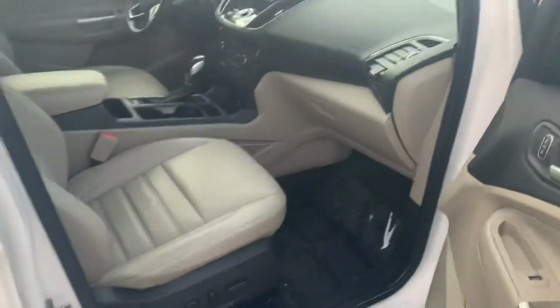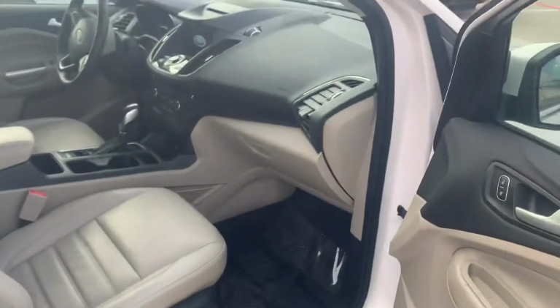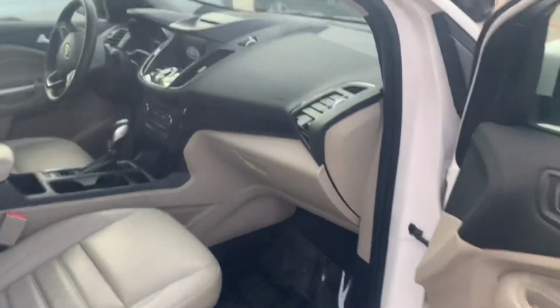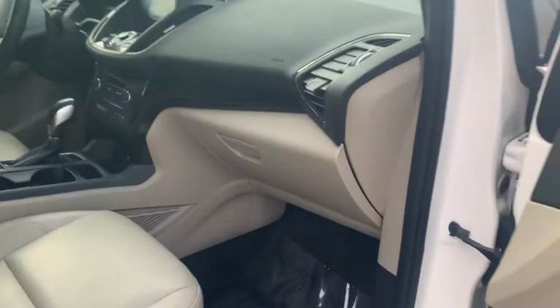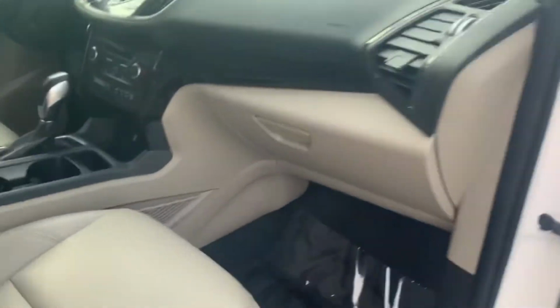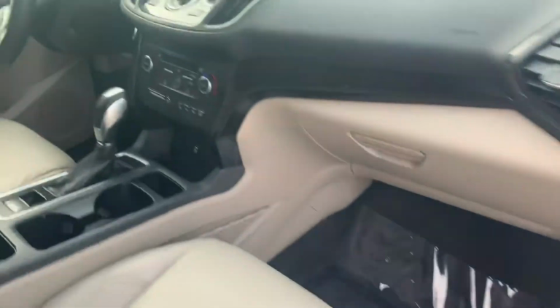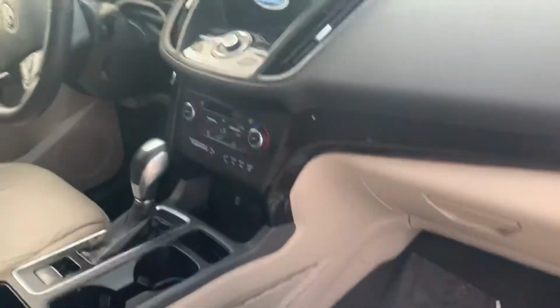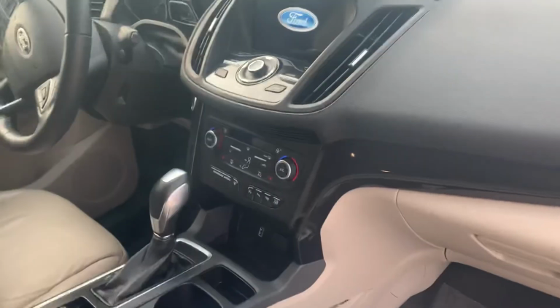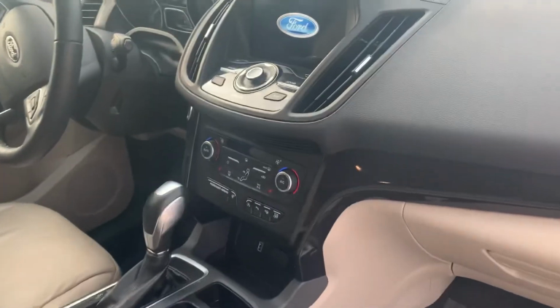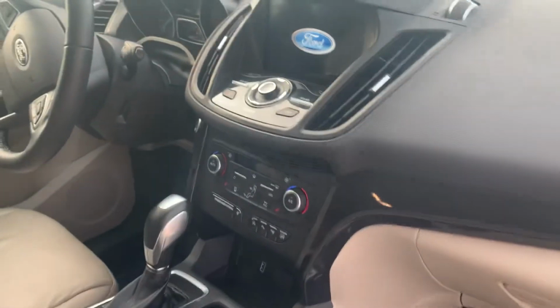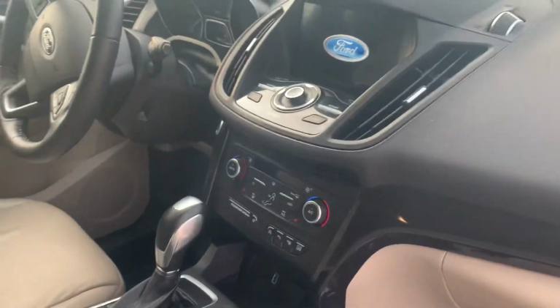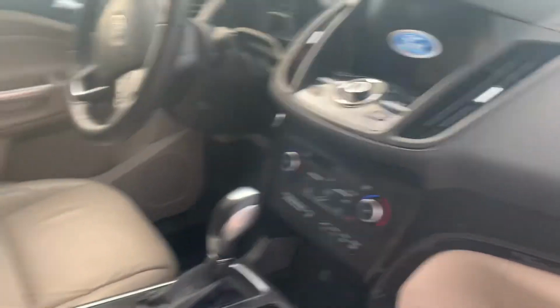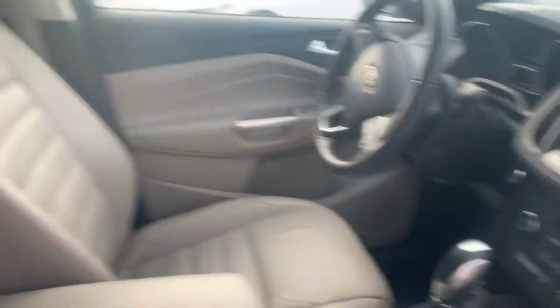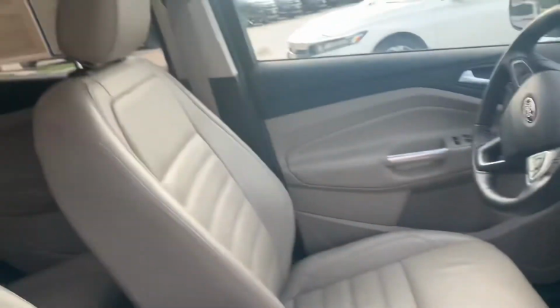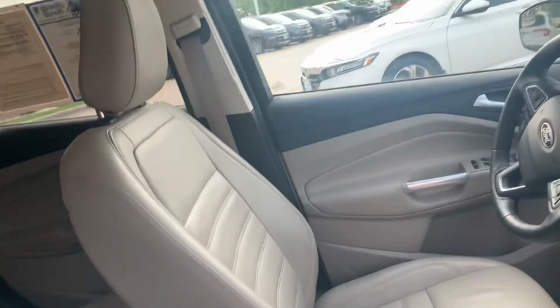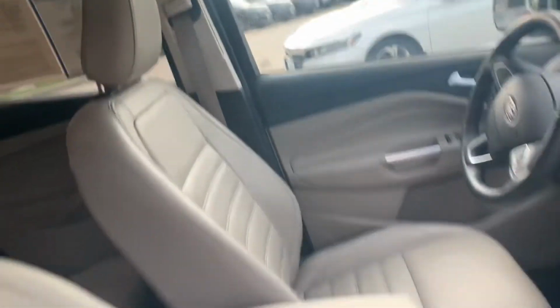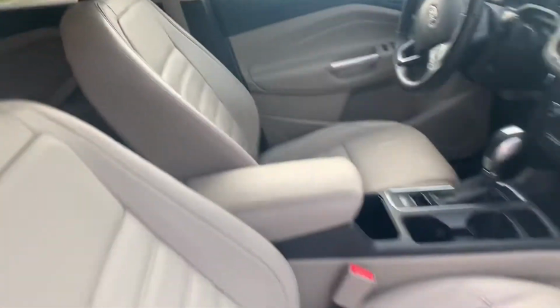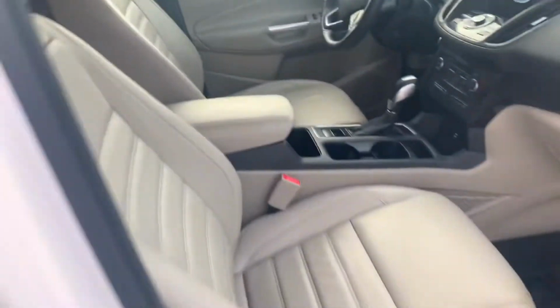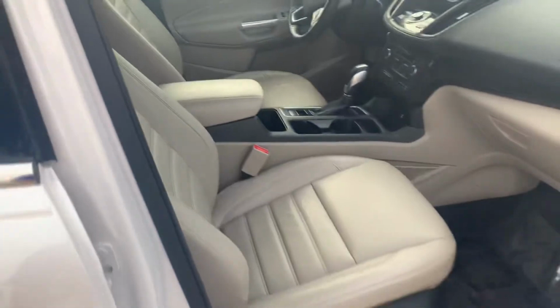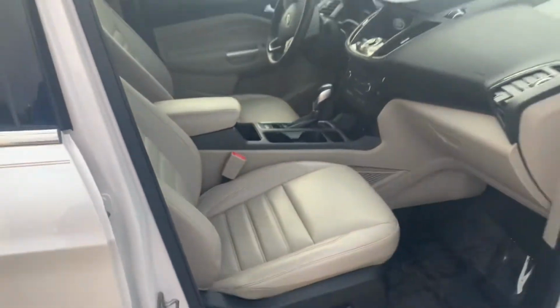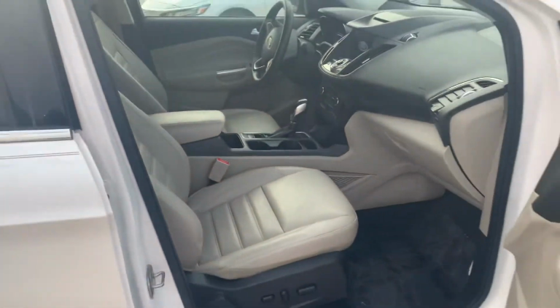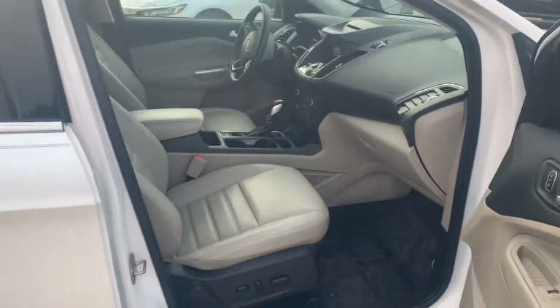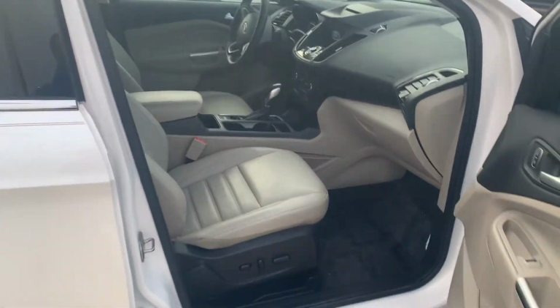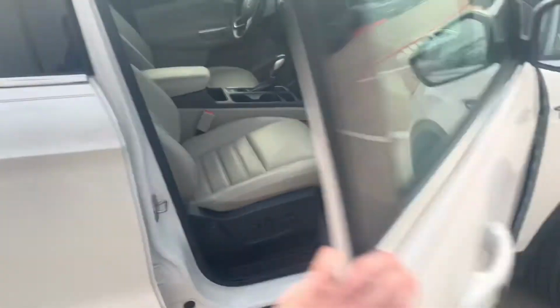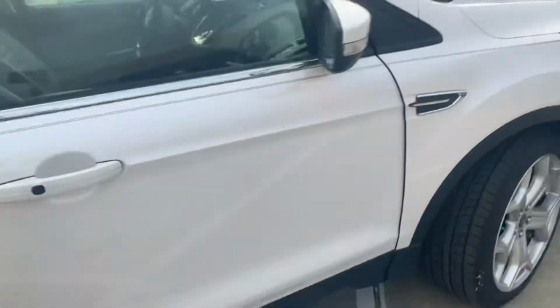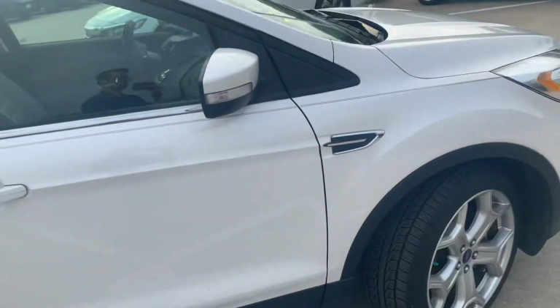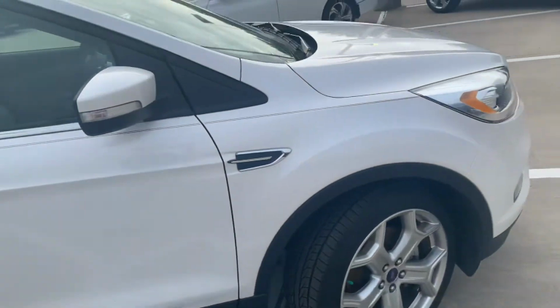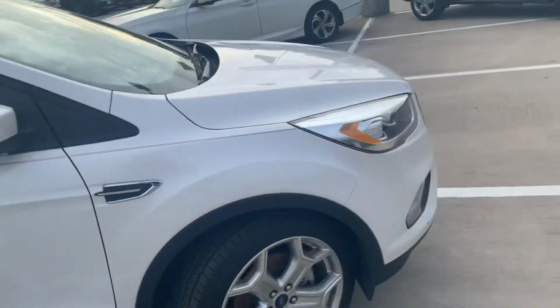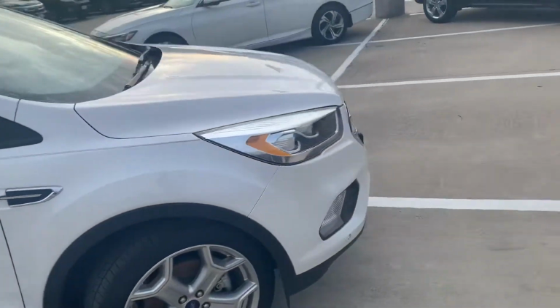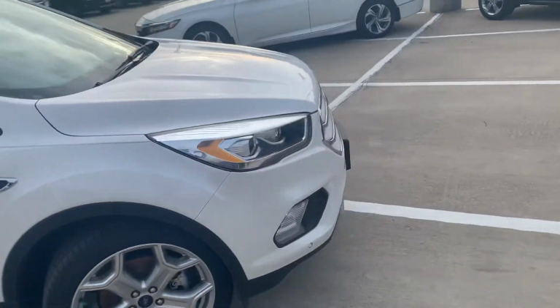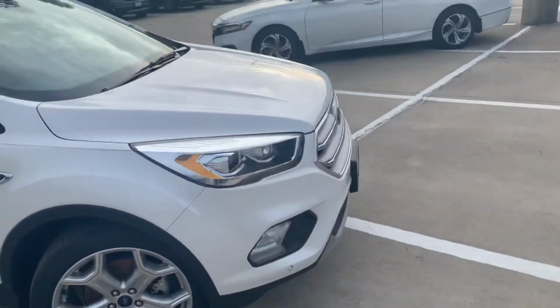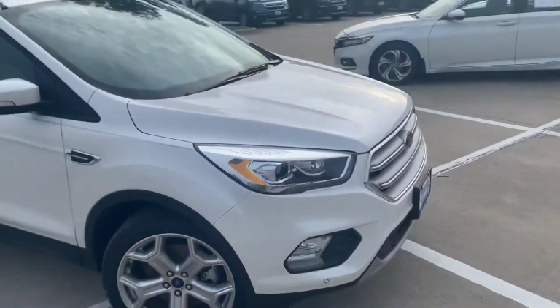This thing is loaded — backup camera, automated sensors, parking assist, brake assist. If you have any questions please let me know. Thank you.